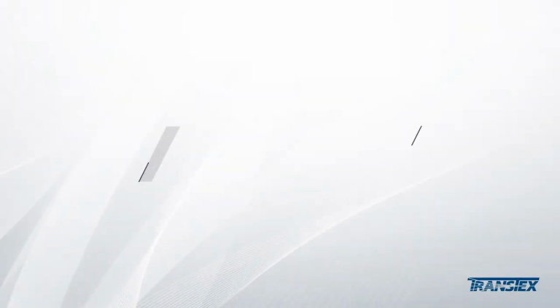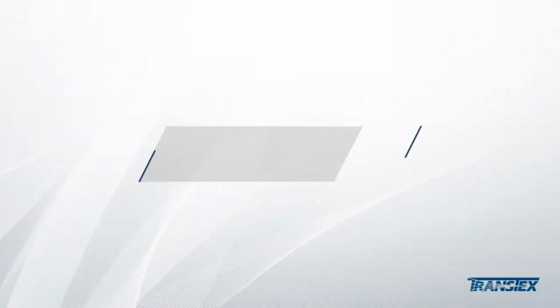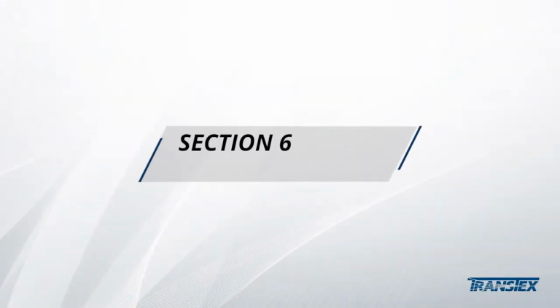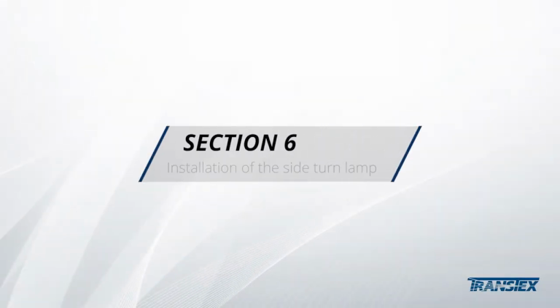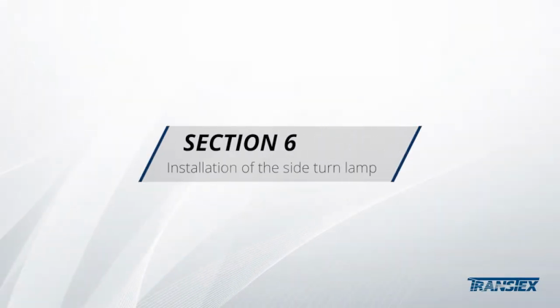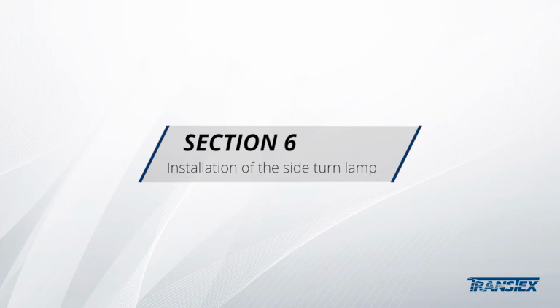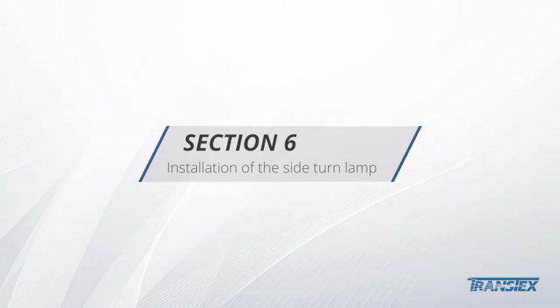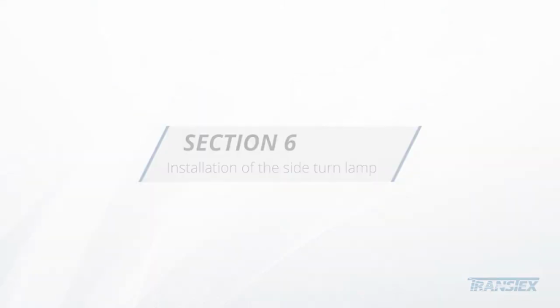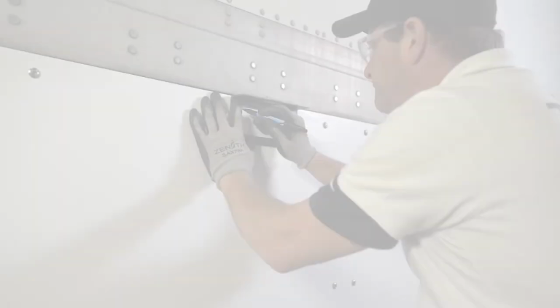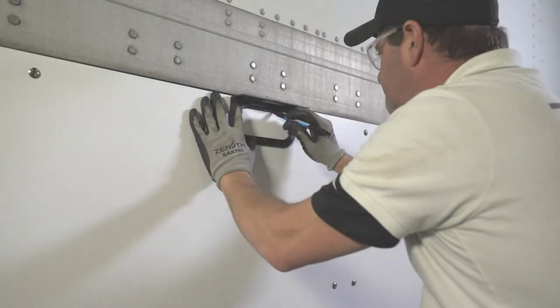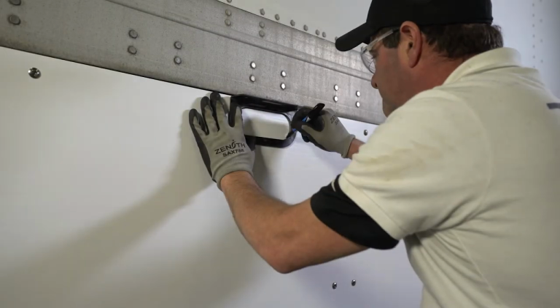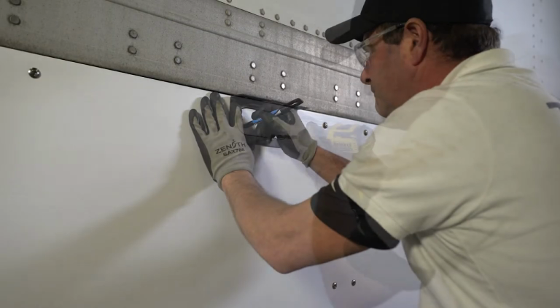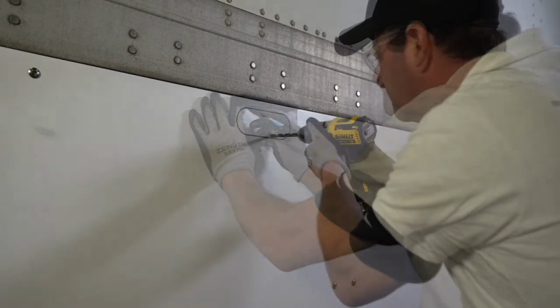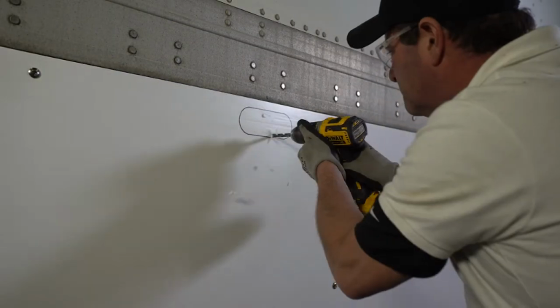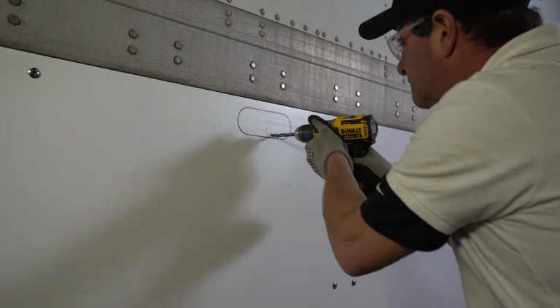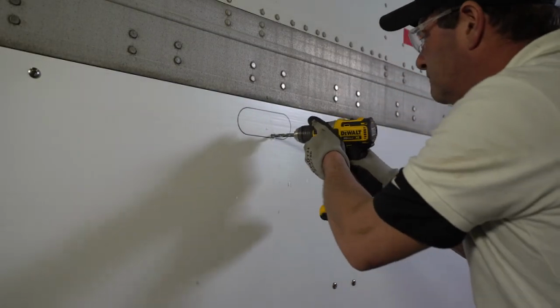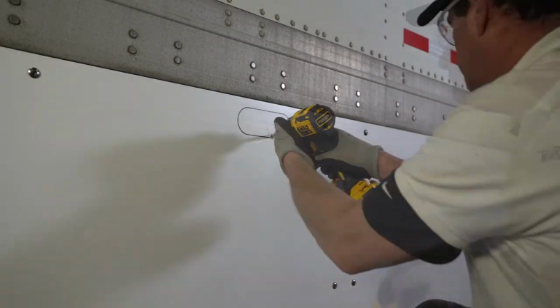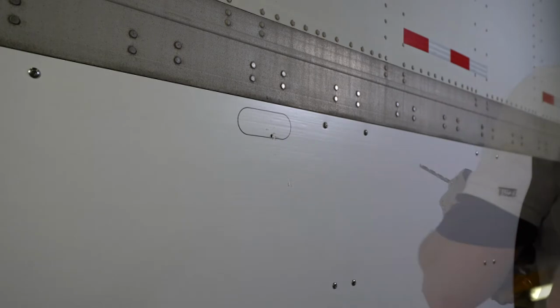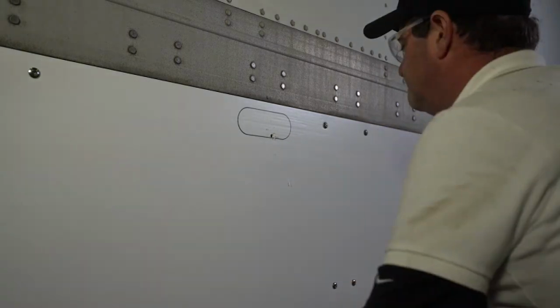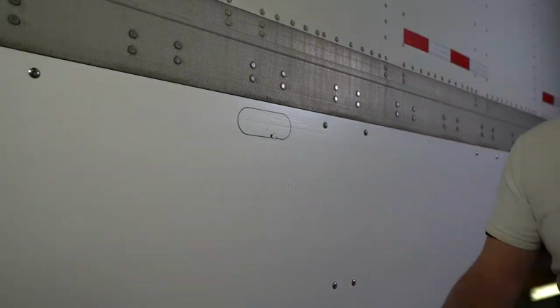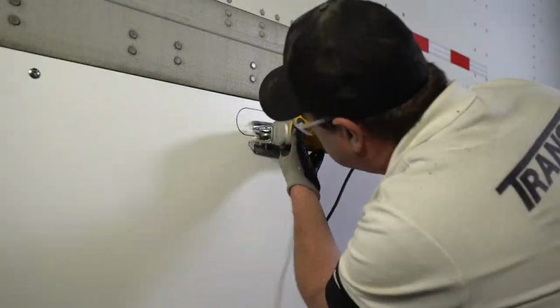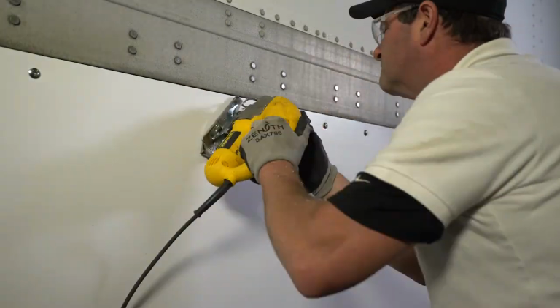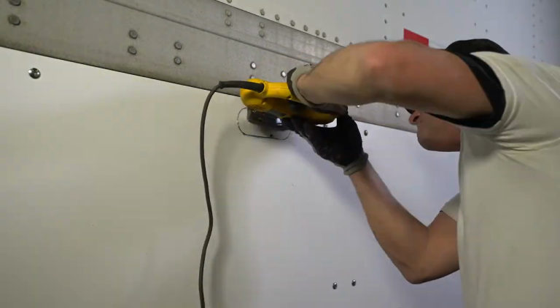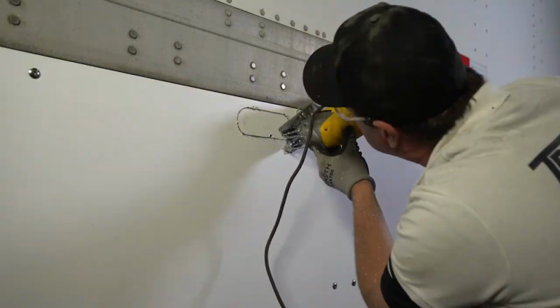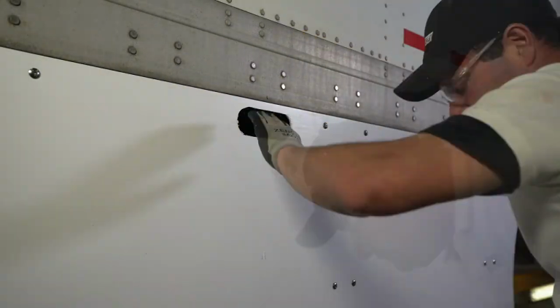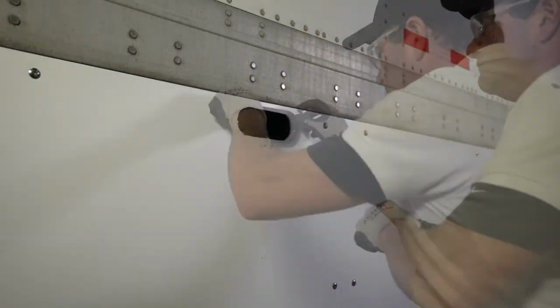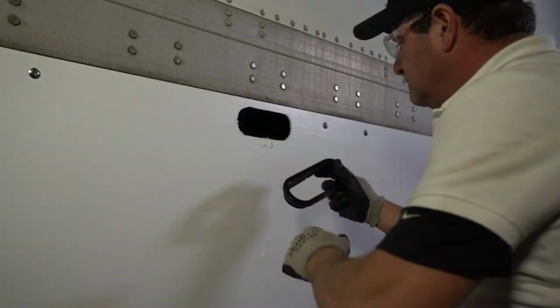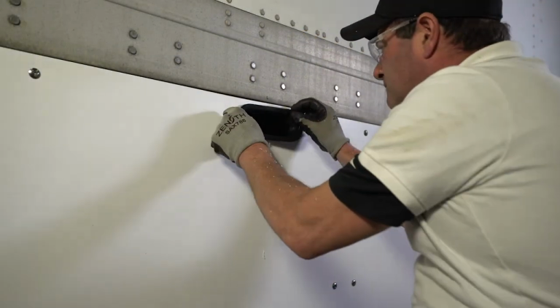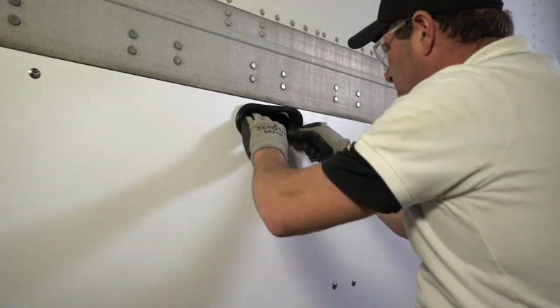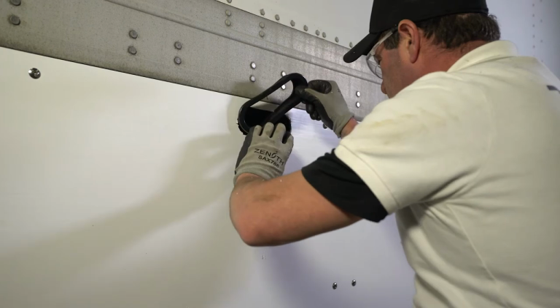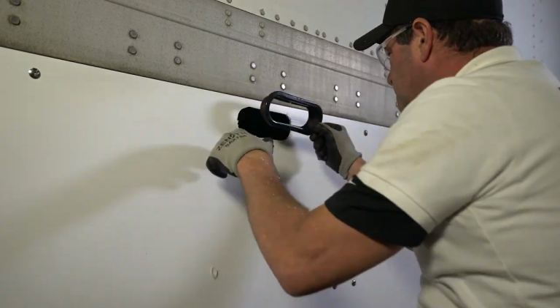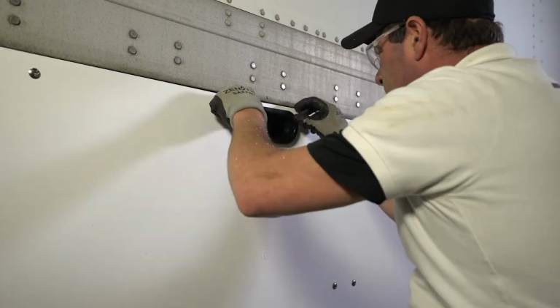Section 6: the installation of the side turn lamp. Trace the shape of the light. Using a jigsaw, cut through the panel. Then proceed to install the light and connect all wires.